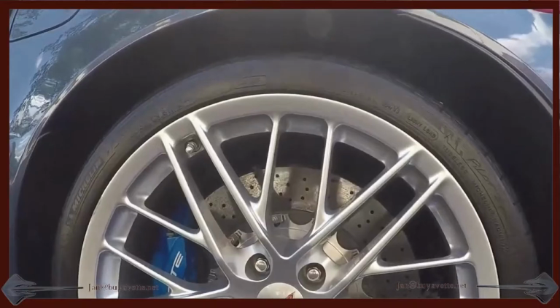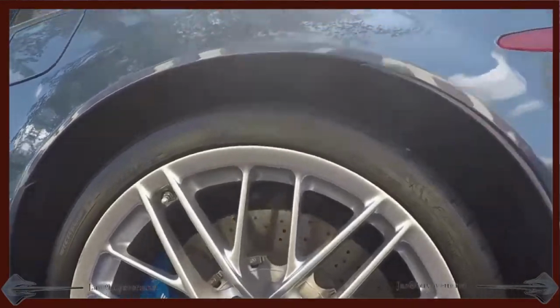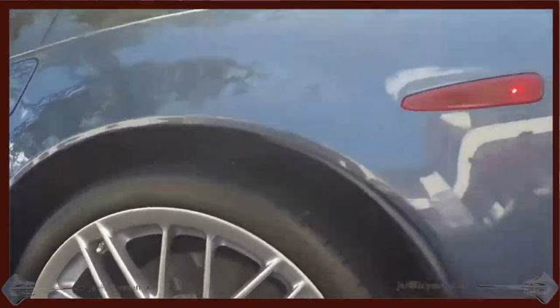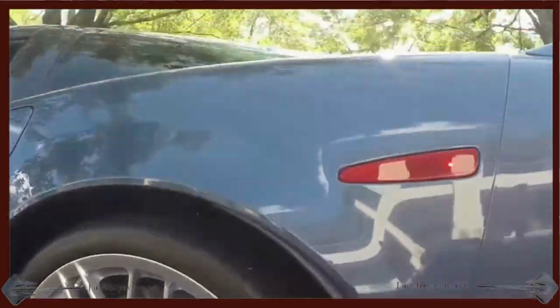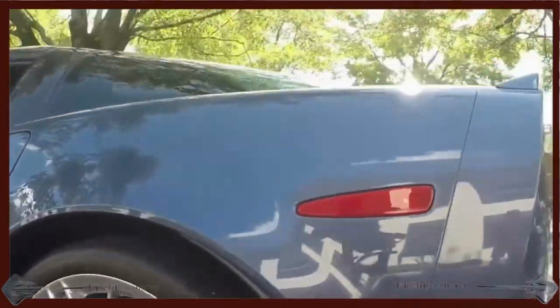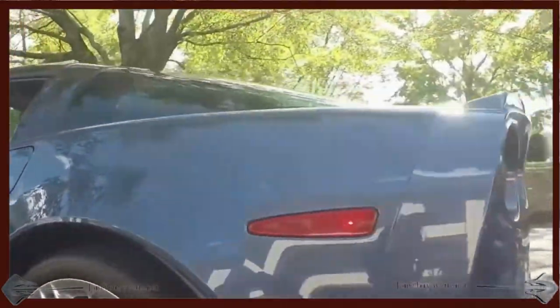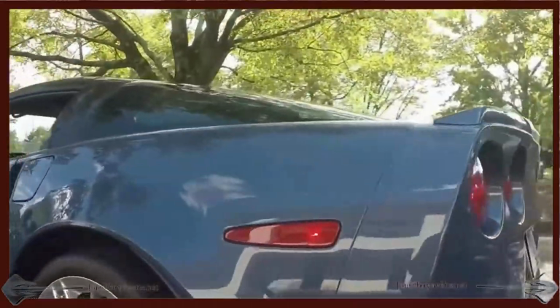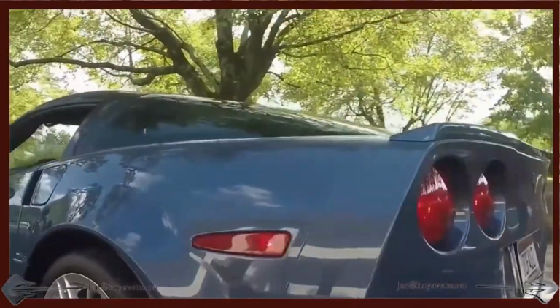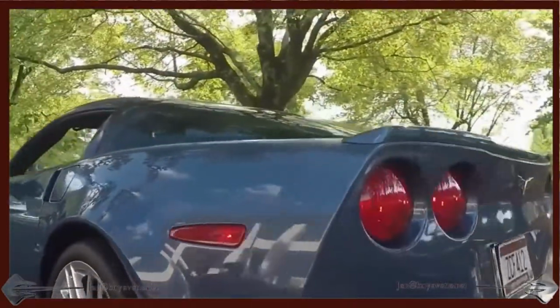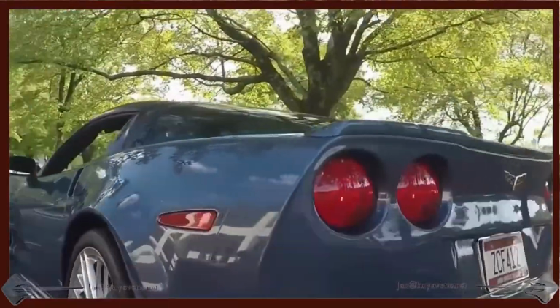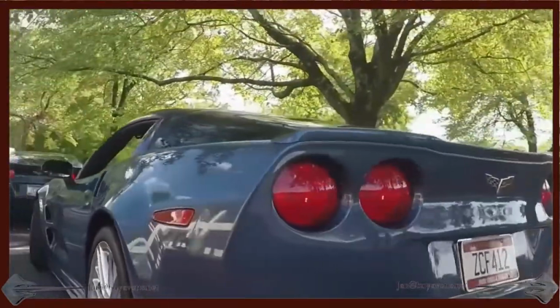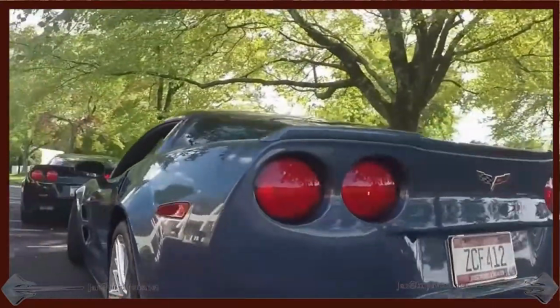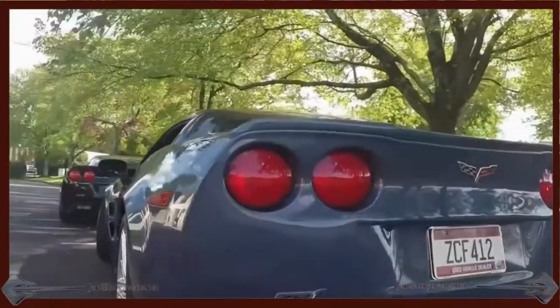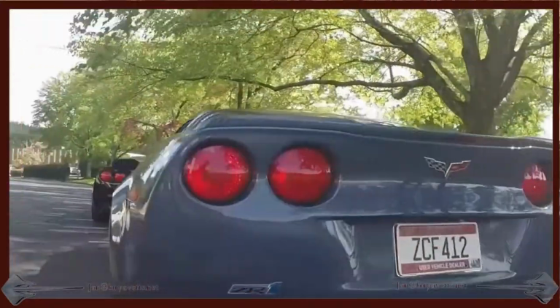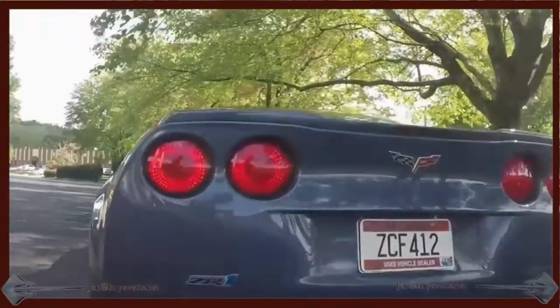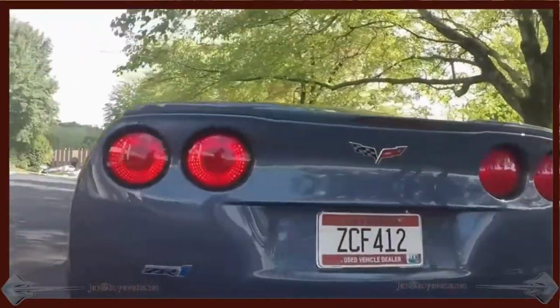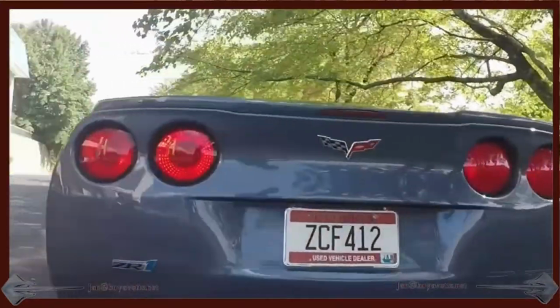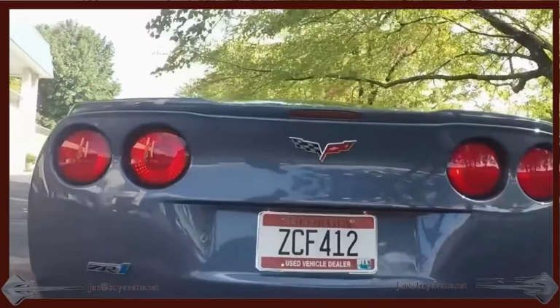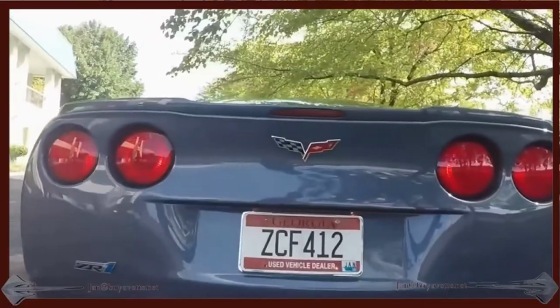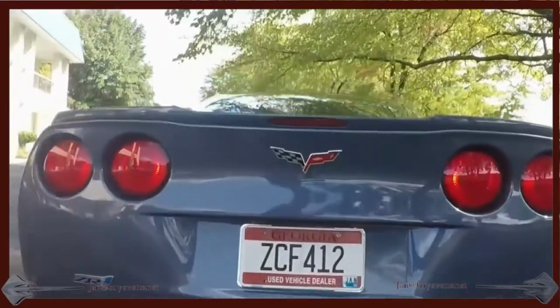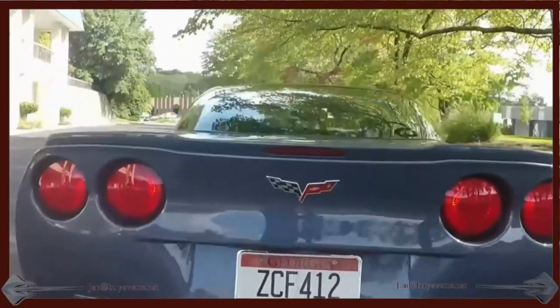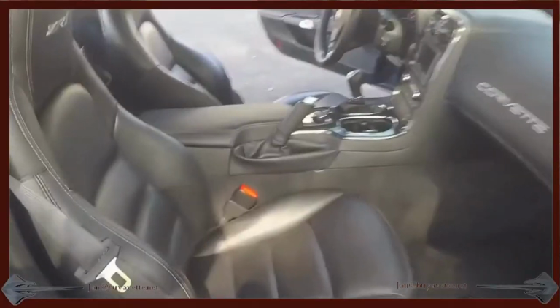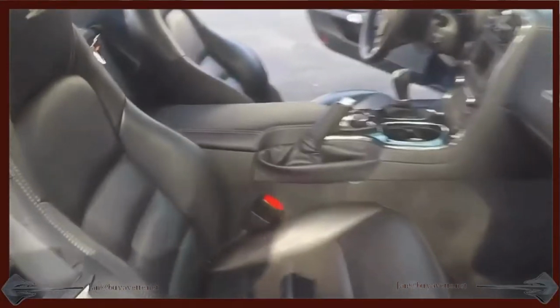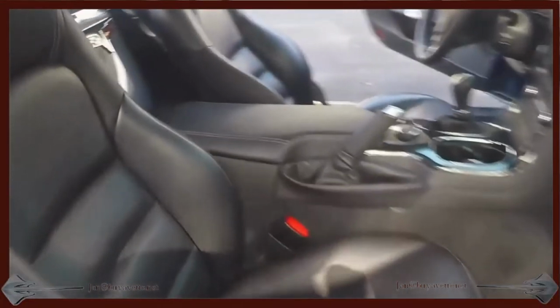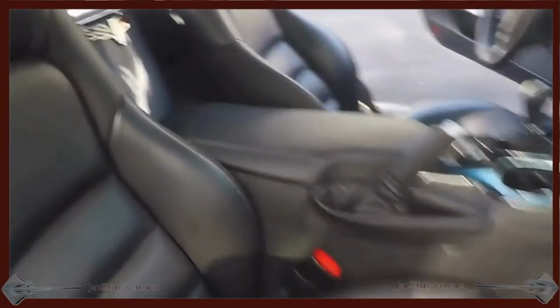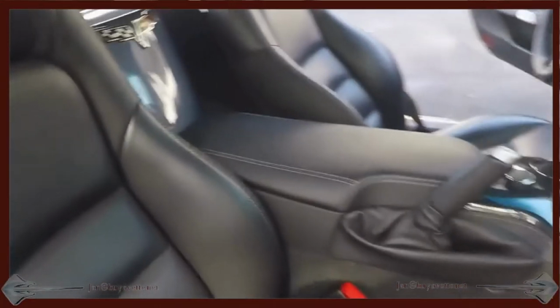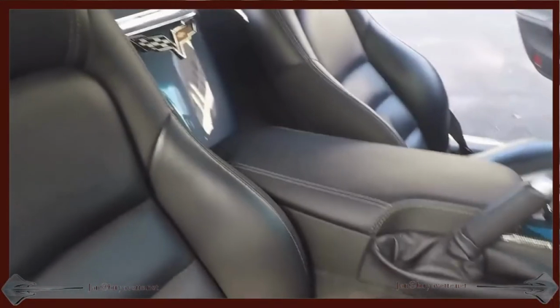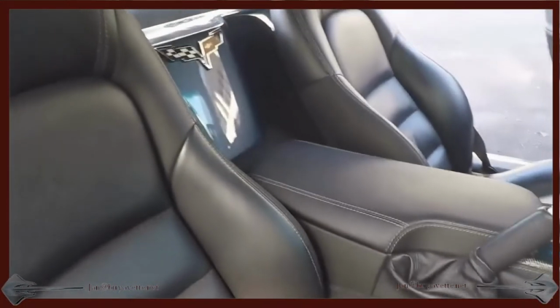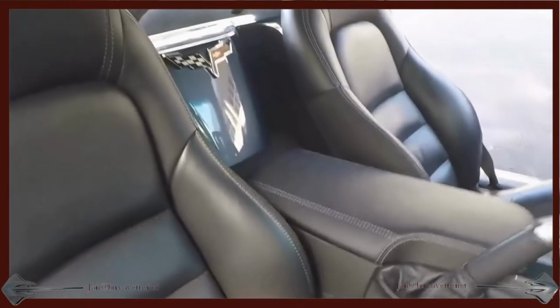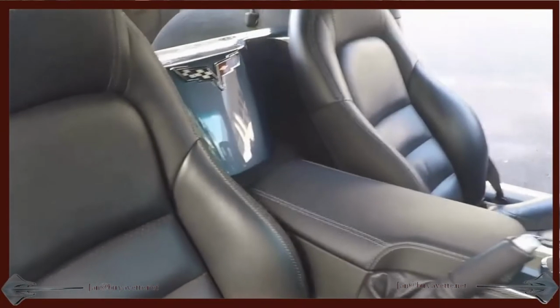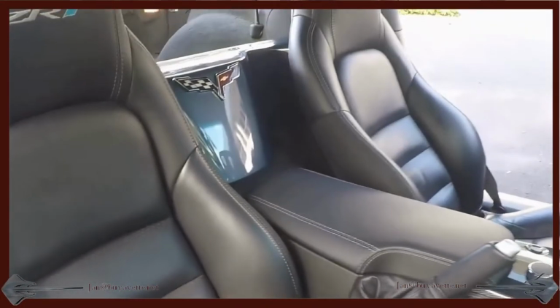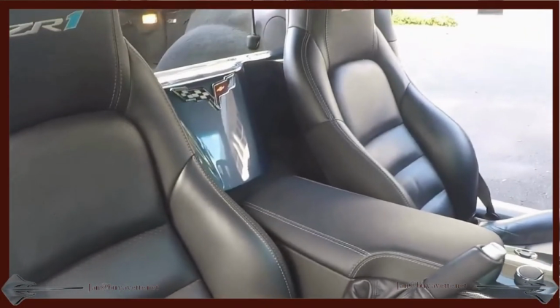A 2009 black ZR1 with 11,000 miles. And I also have a red 2012 coming with only 4,900 miles. So I've got three cars.